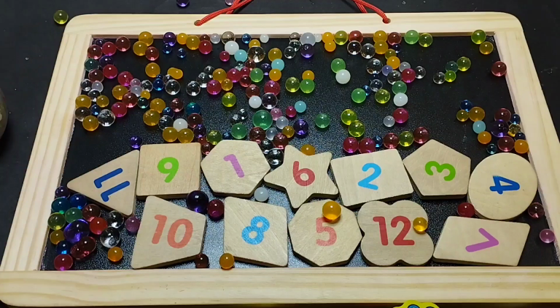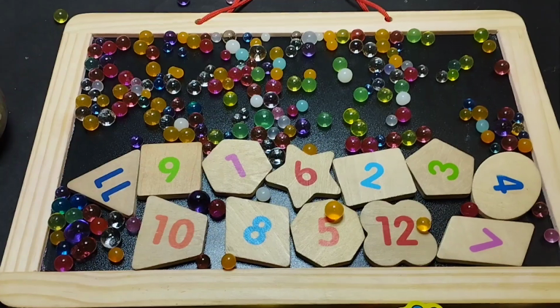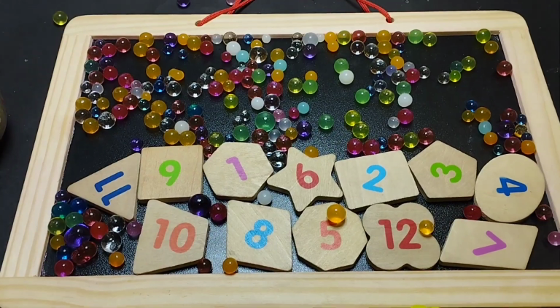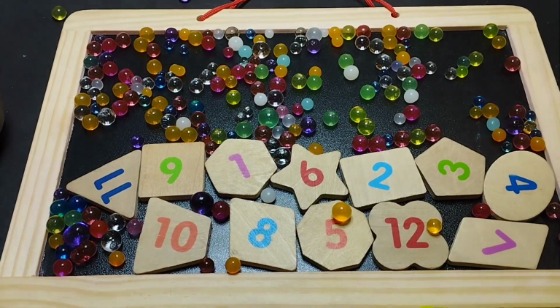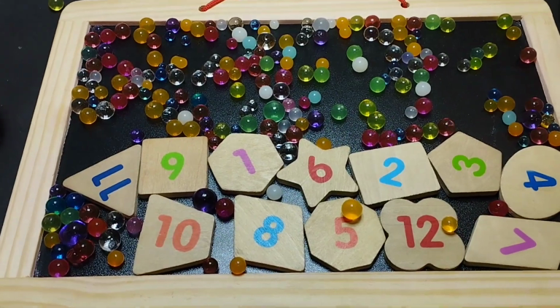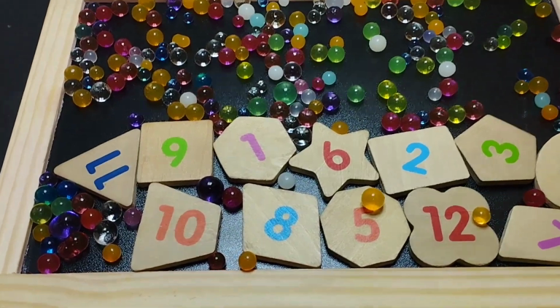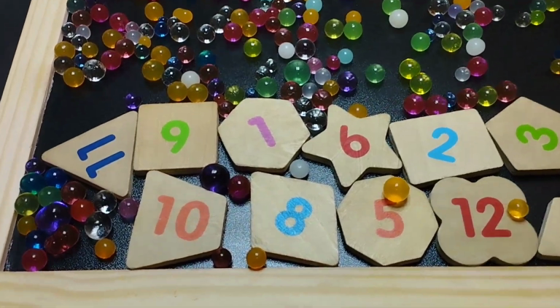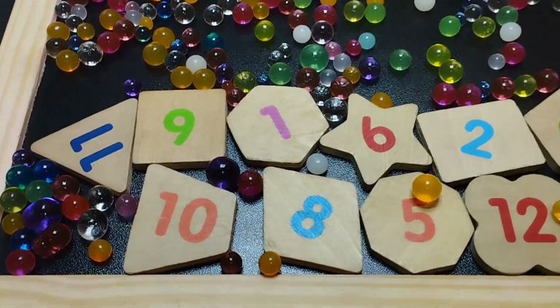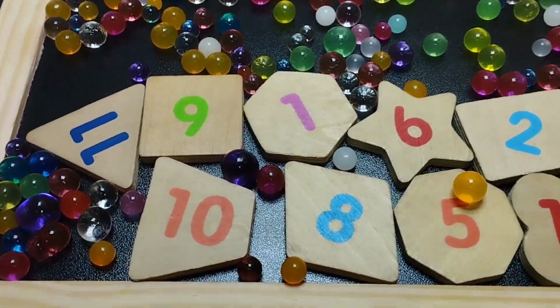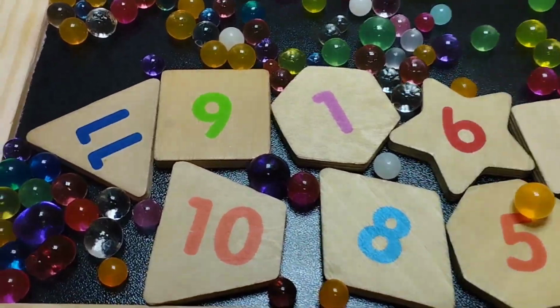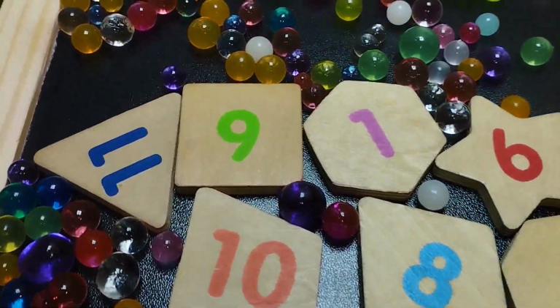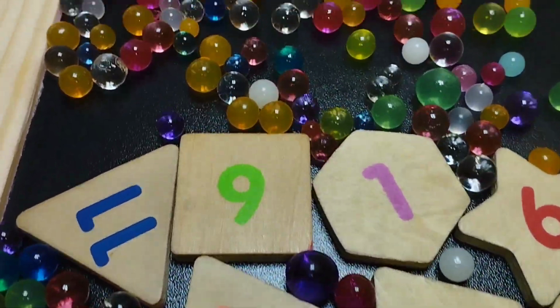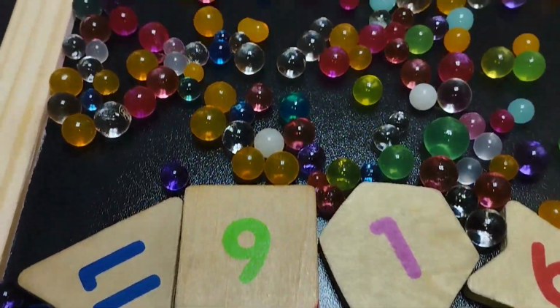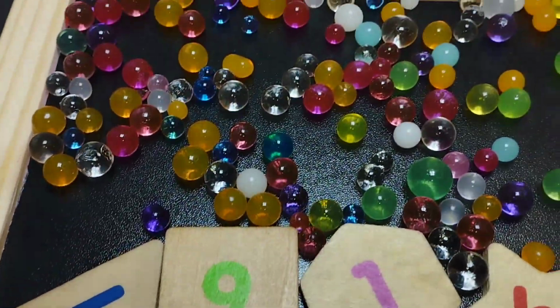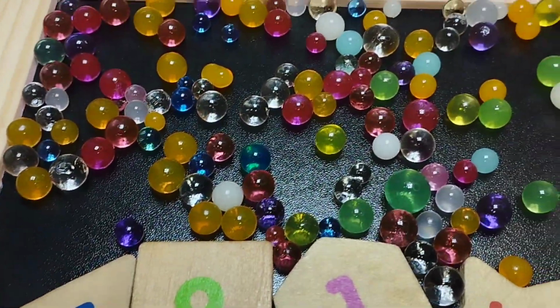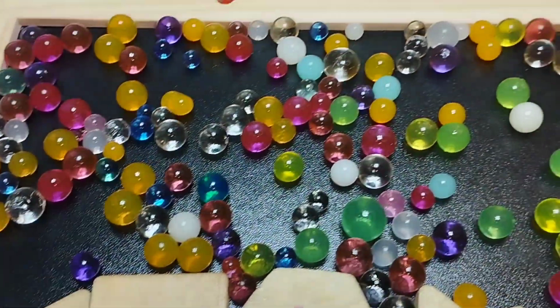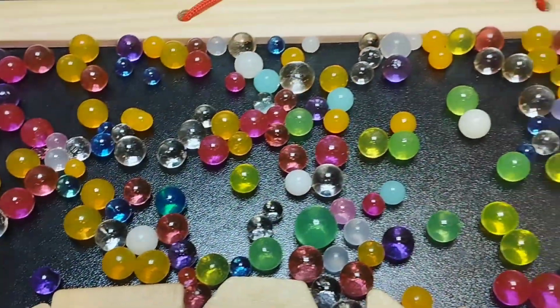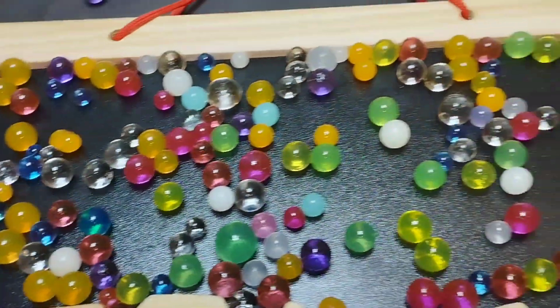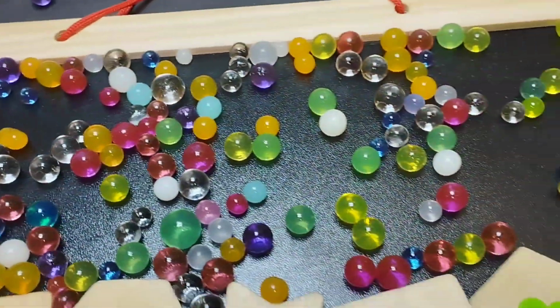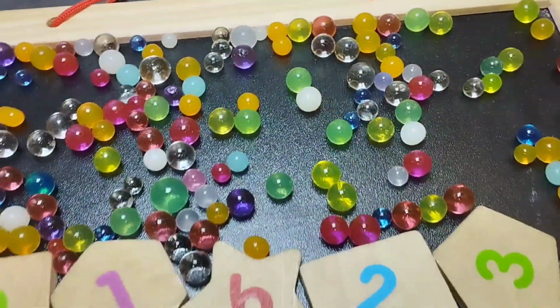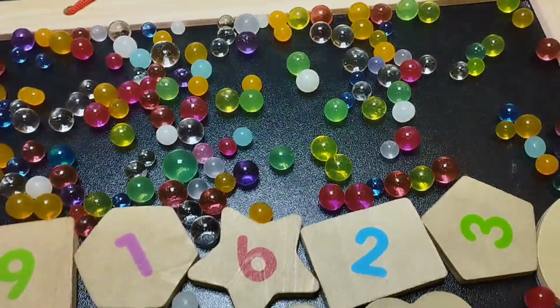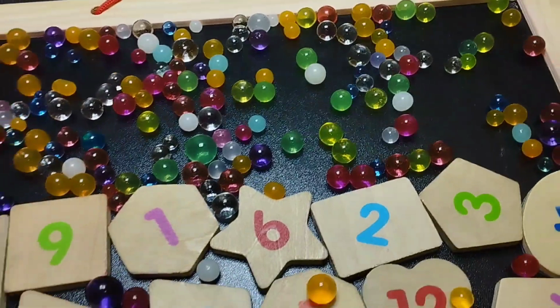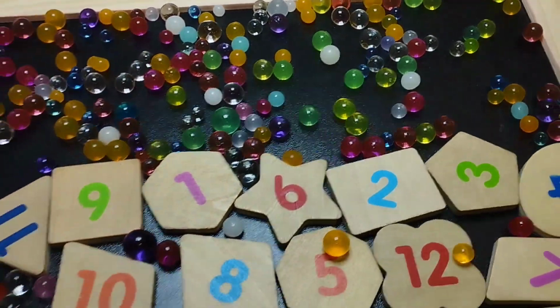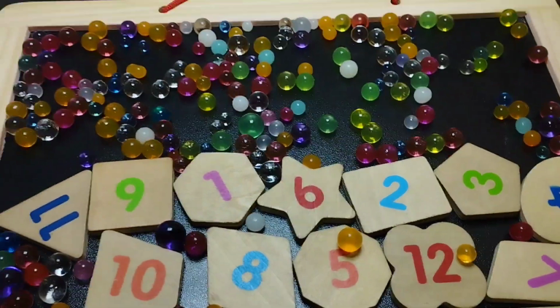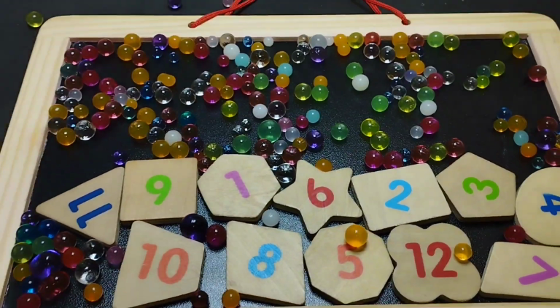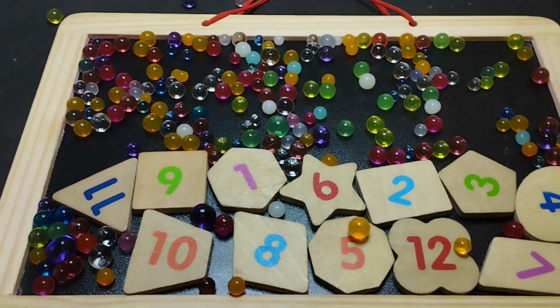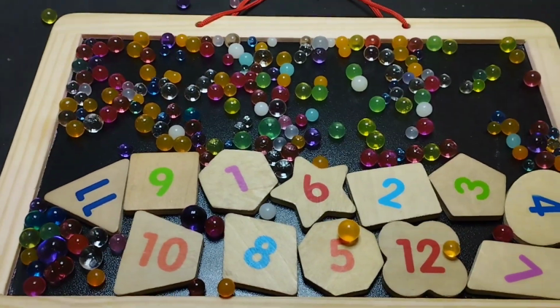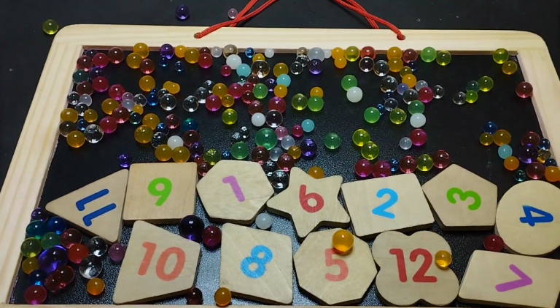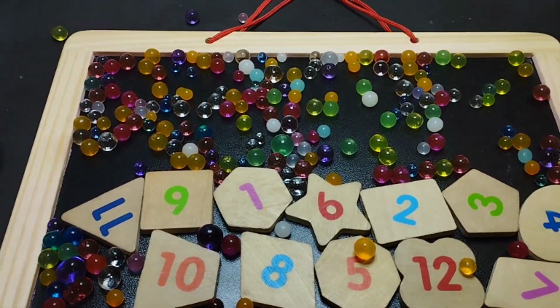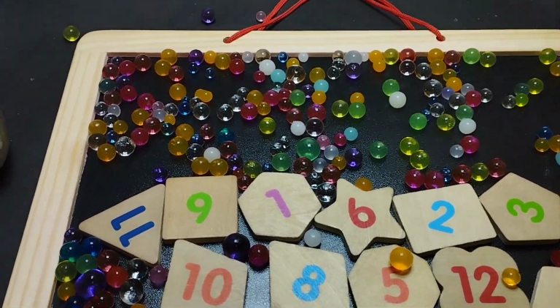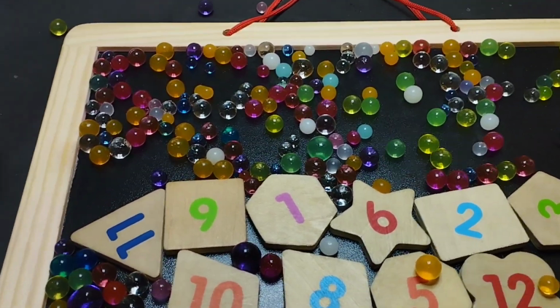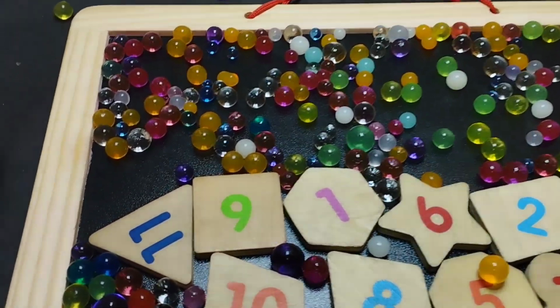Today we have a wooden puzzle game. We have wooden shapes and some wooden numbers.